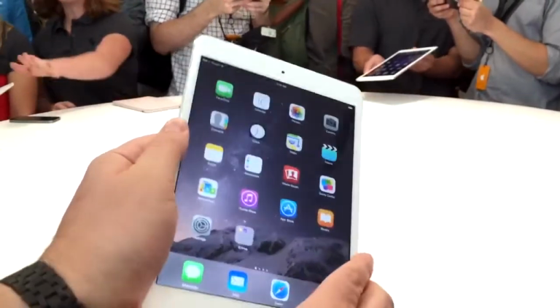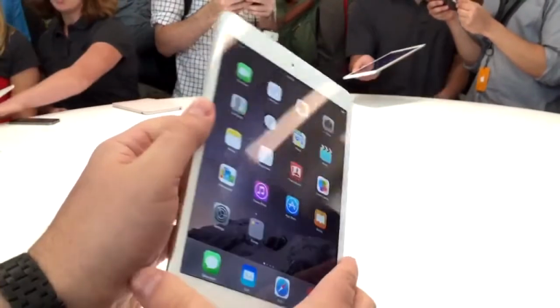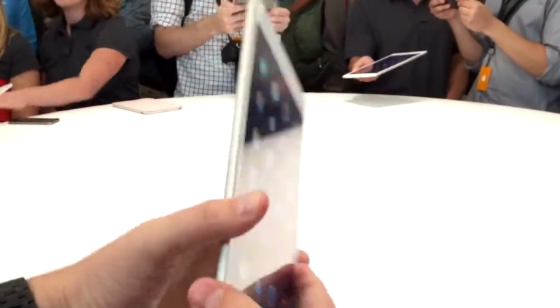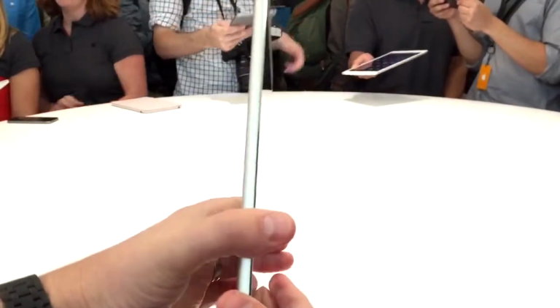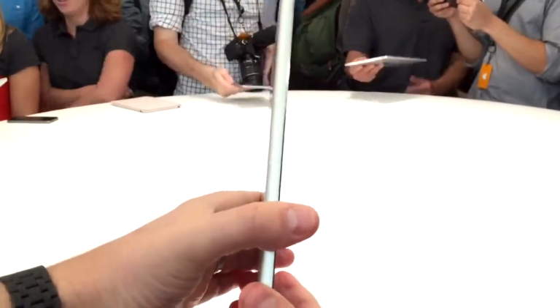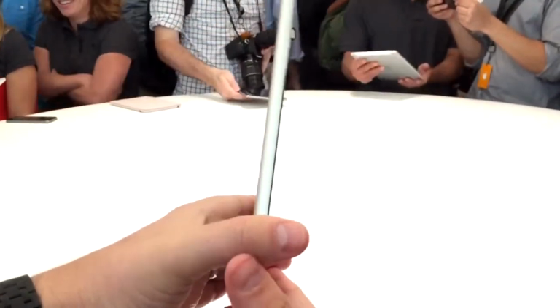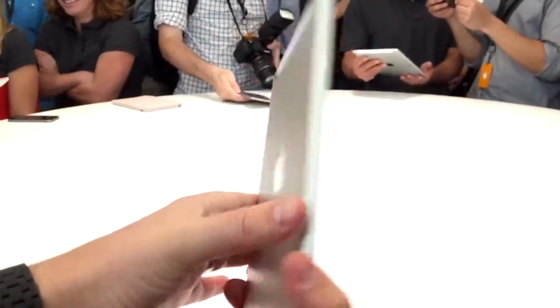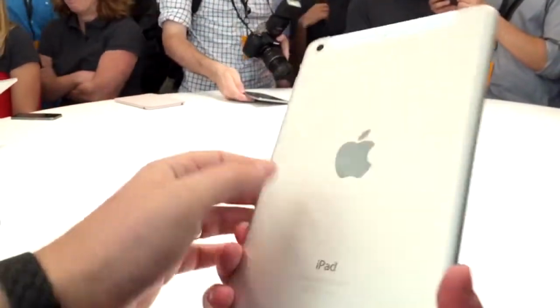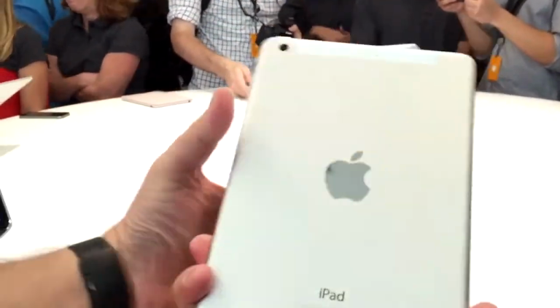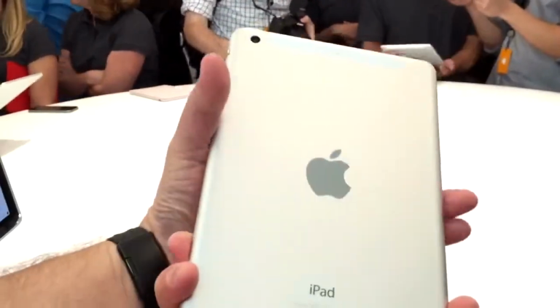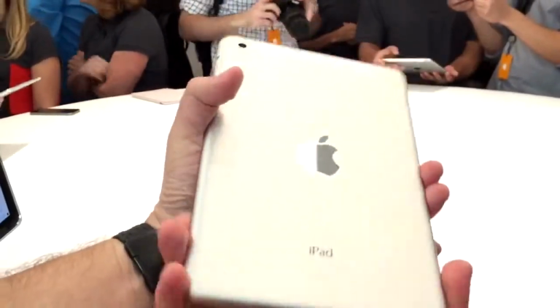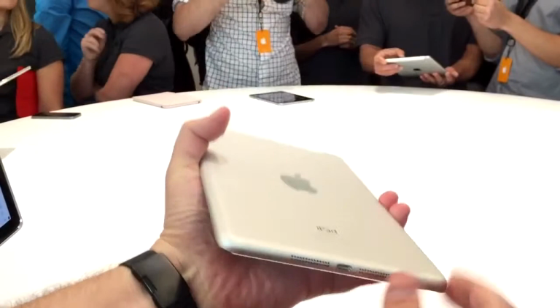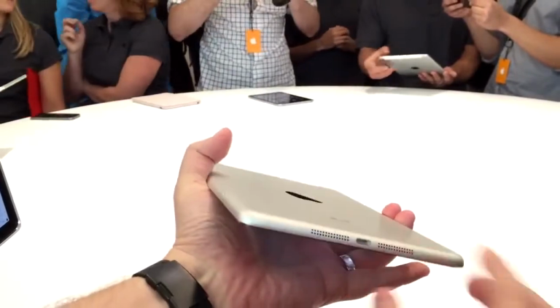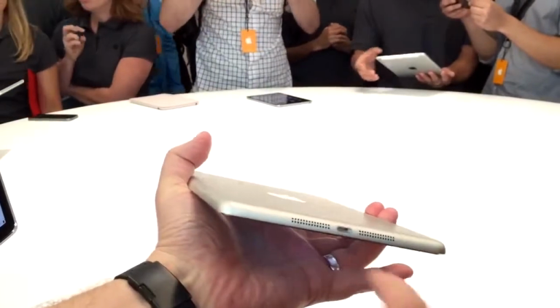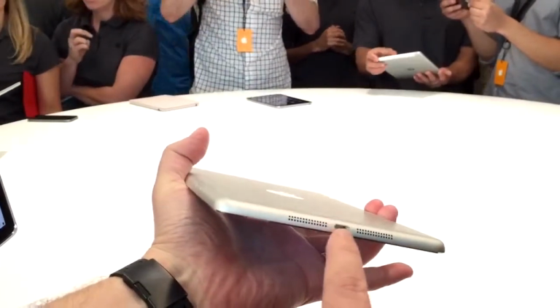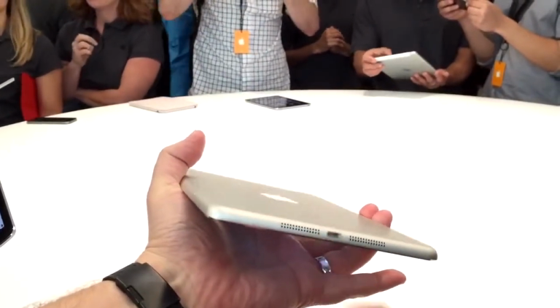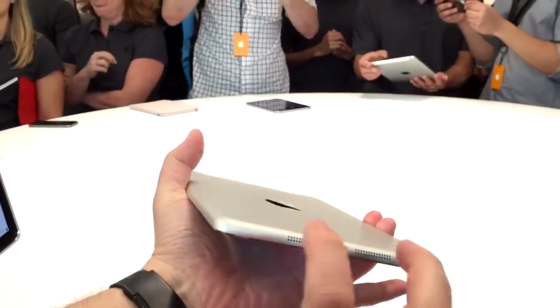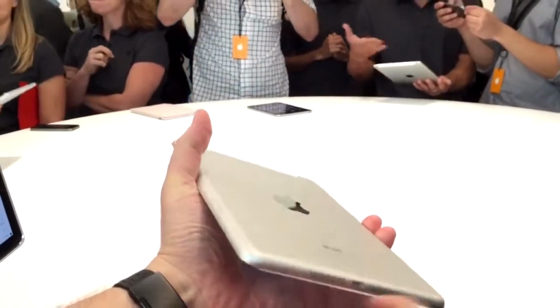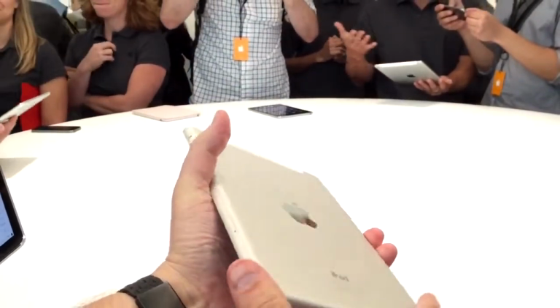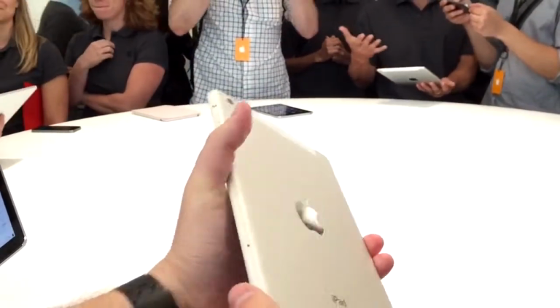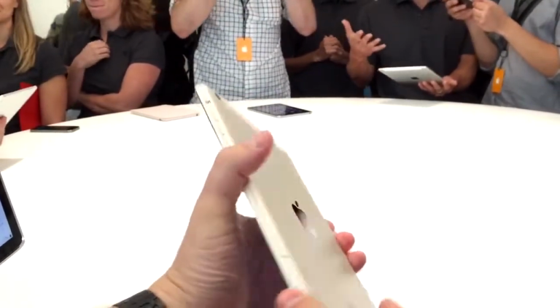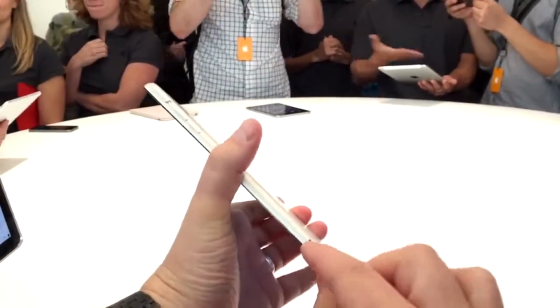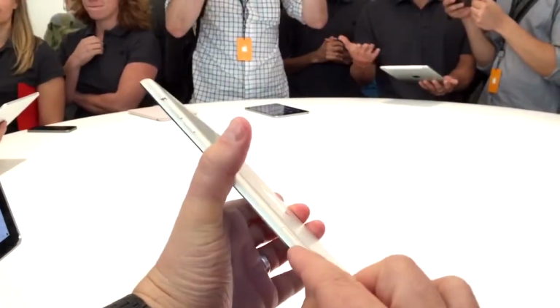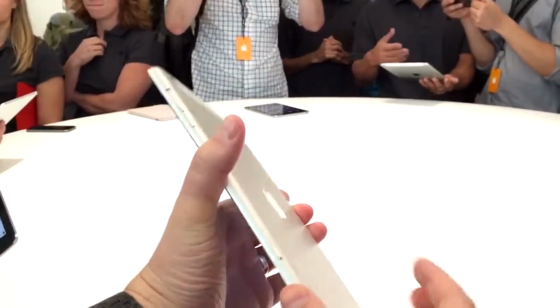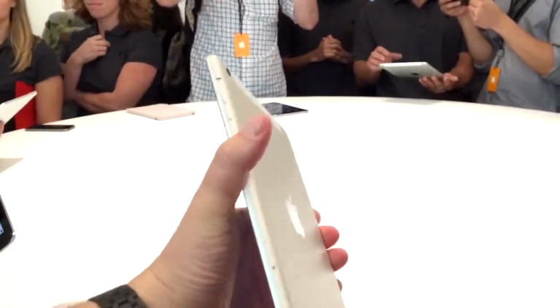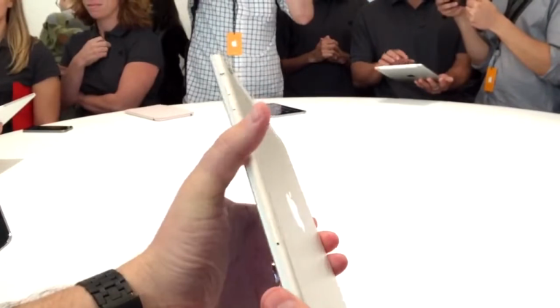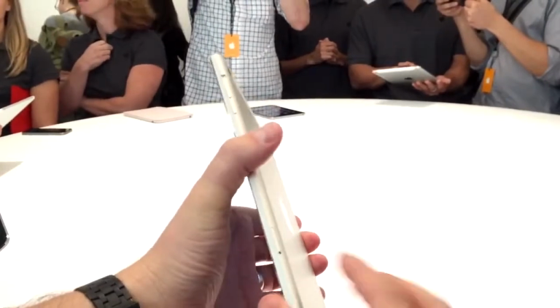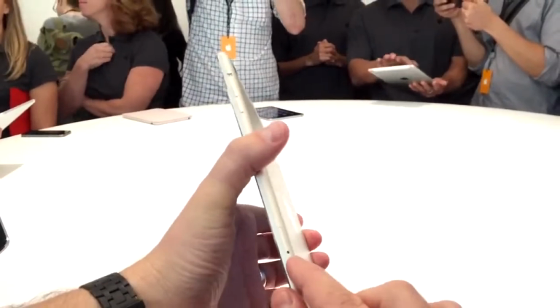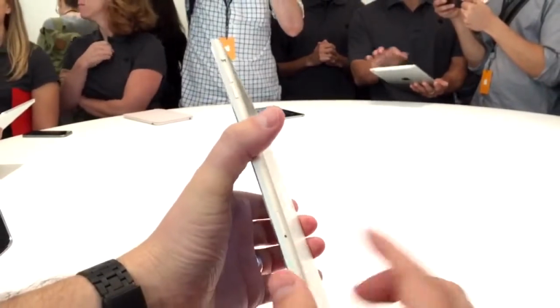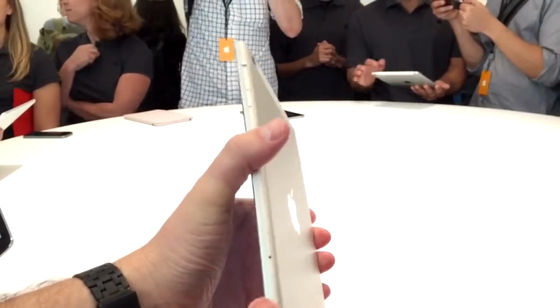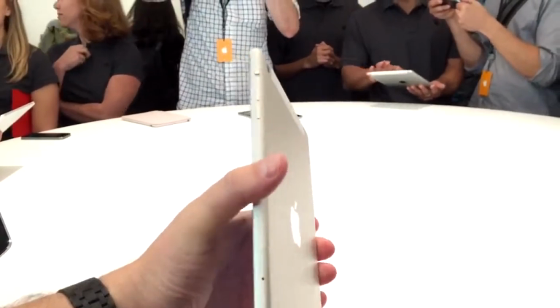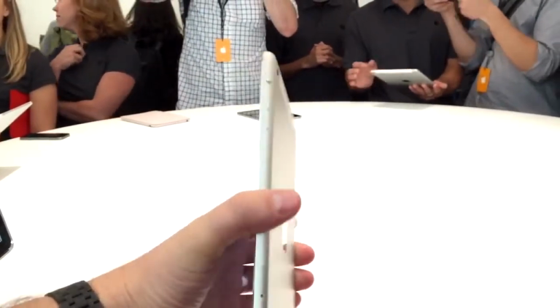We've got a full gallery up on TechnoBuffalo.com if you want to see what the iPad Mini looks like. It's got the same Lightning port down below, flanked by dual speakers. Cellular and Wi-Fi versions are available, with cellular versions running $130 more expensive.